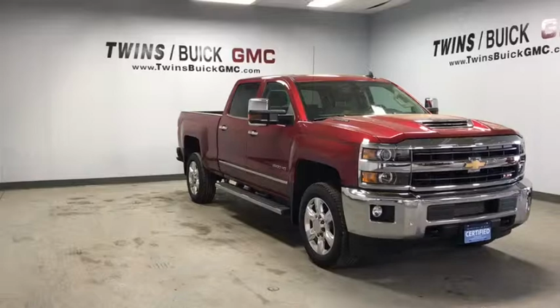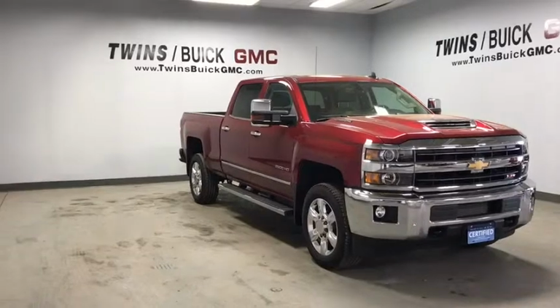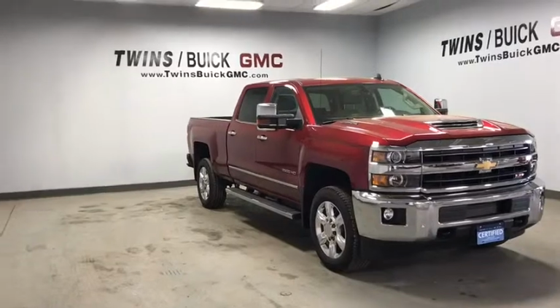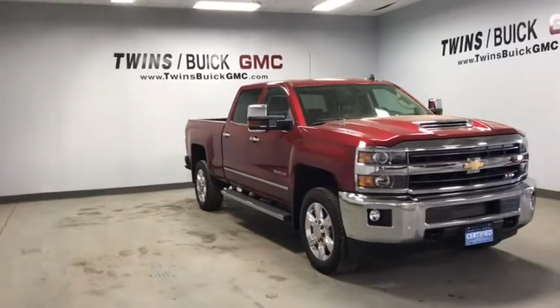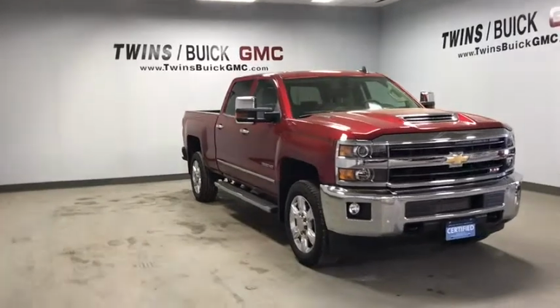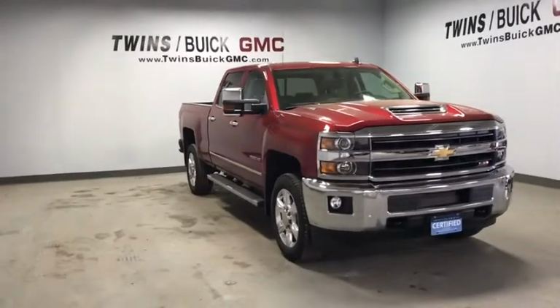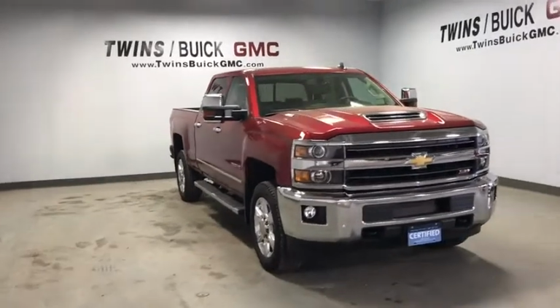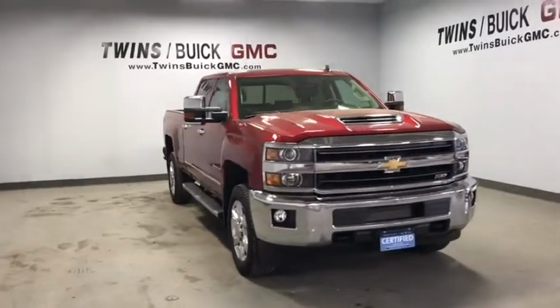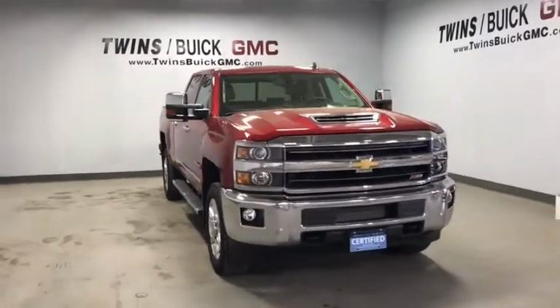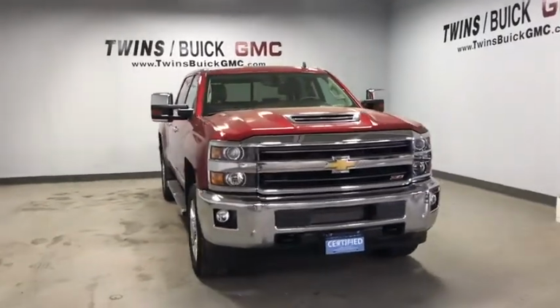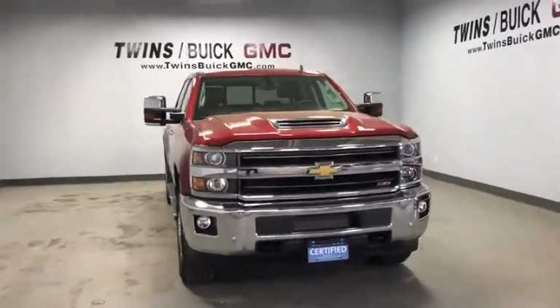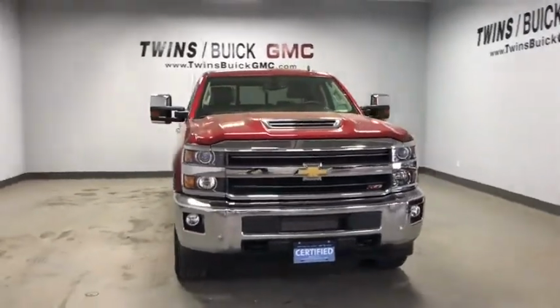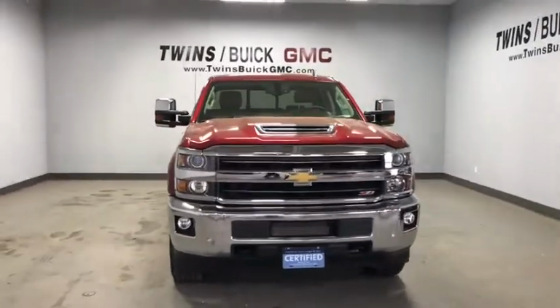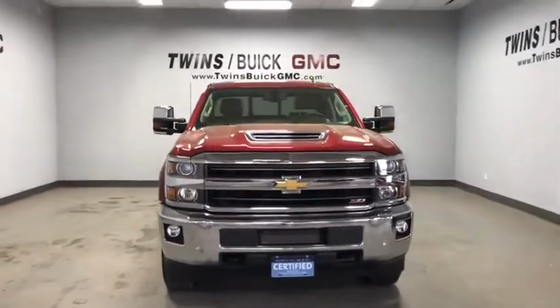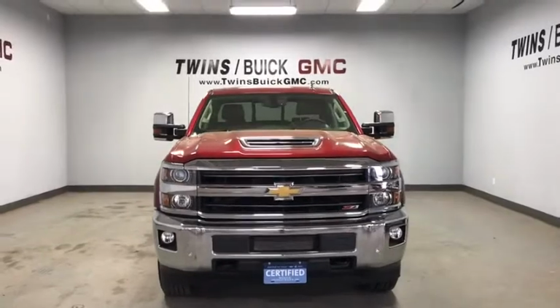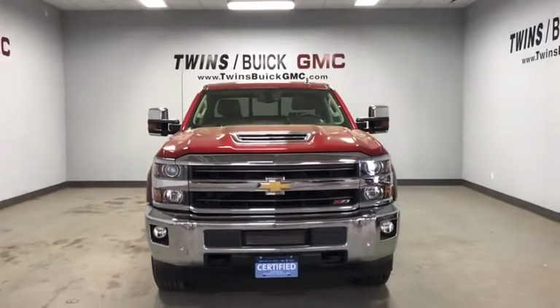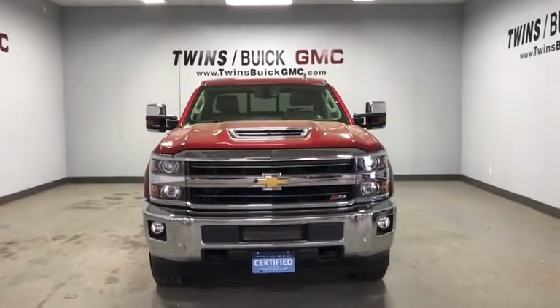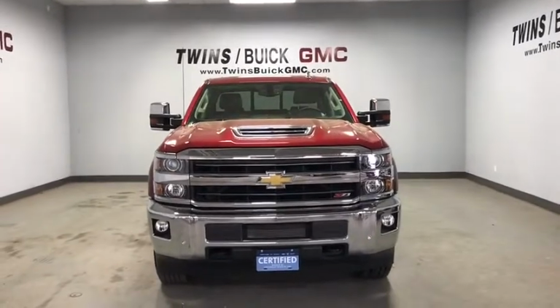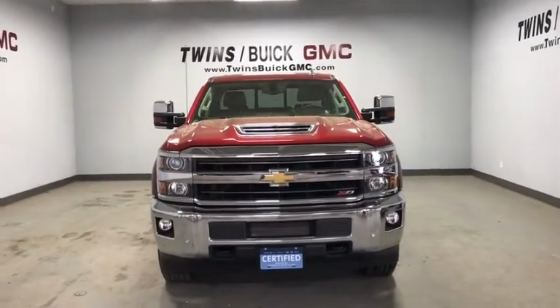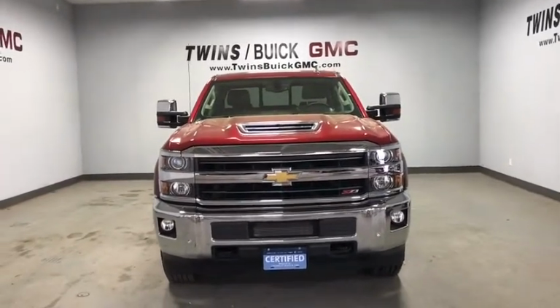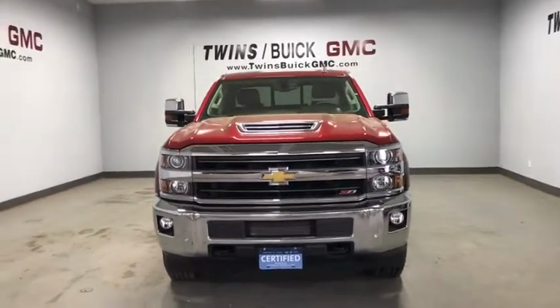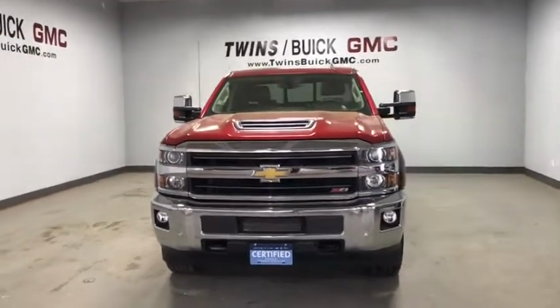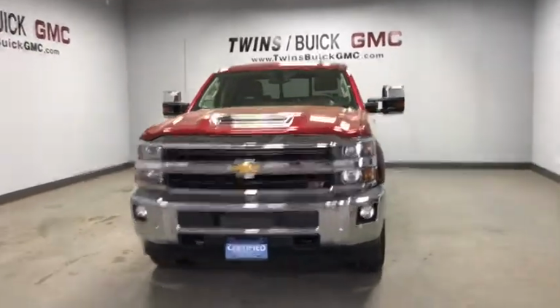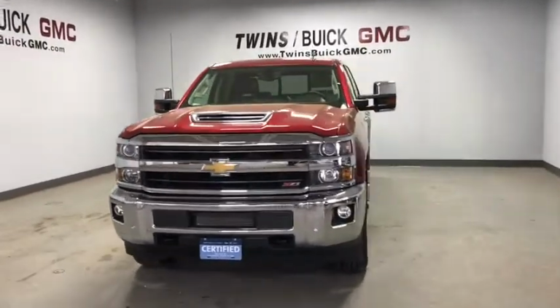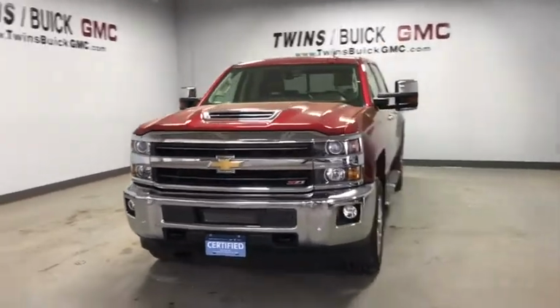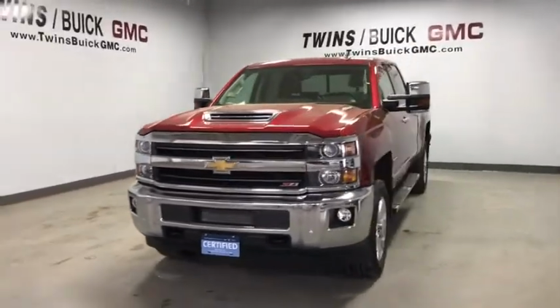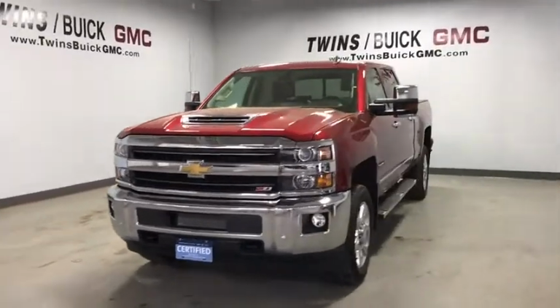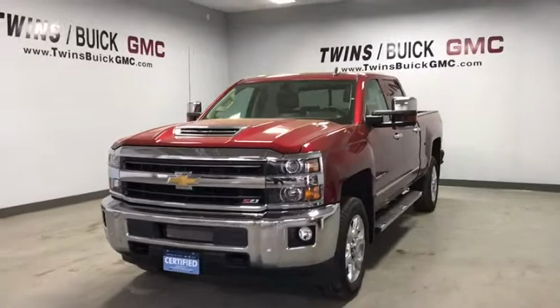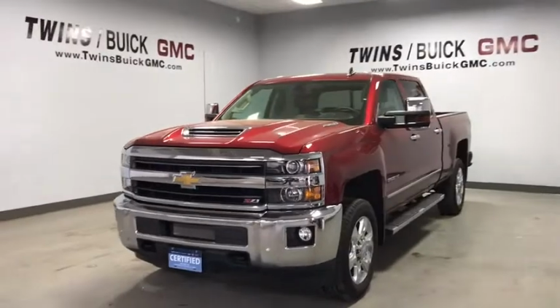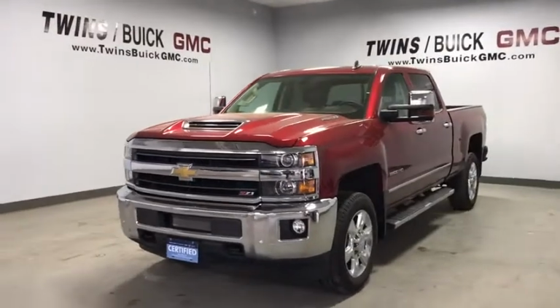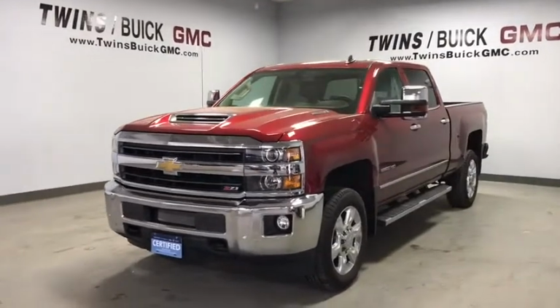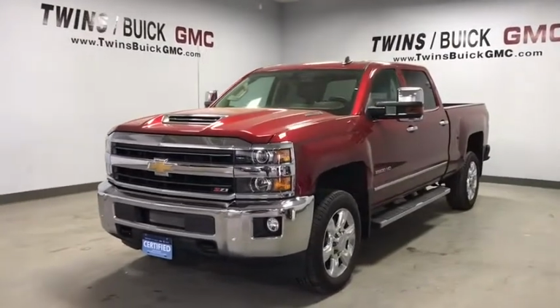The 2018 Chevrolet Silverado 2500 HD. This pickup truck pulls unlike any other. This vehicle has less than 15,000 miles. Here are some of this vehicle's great options.